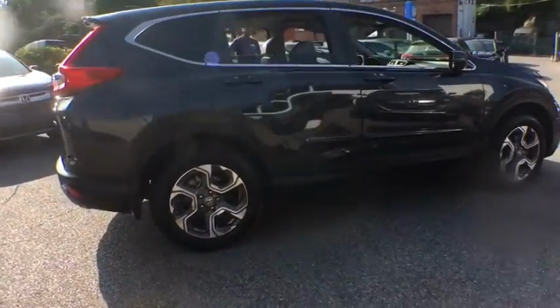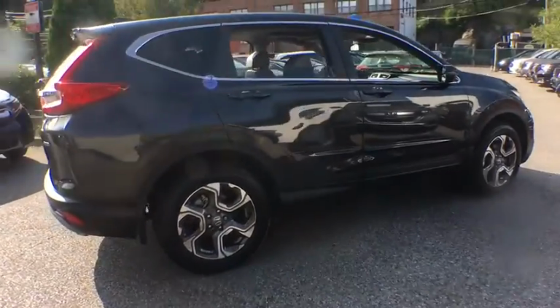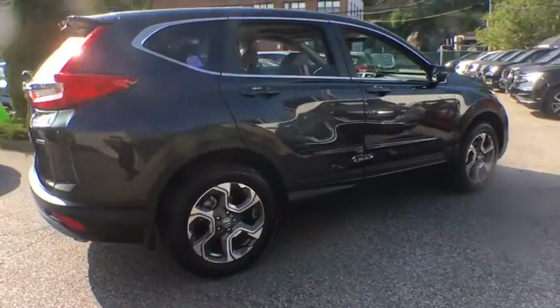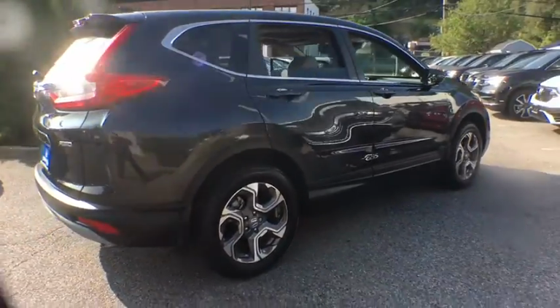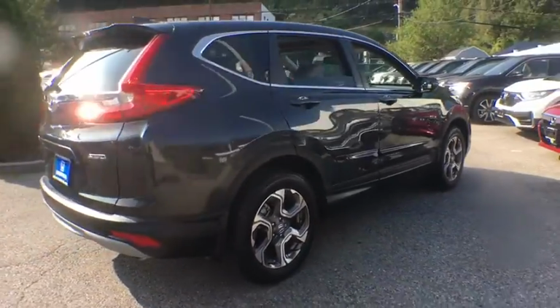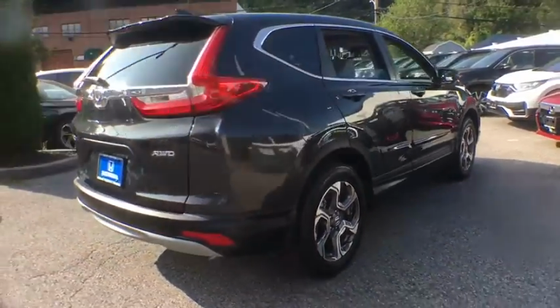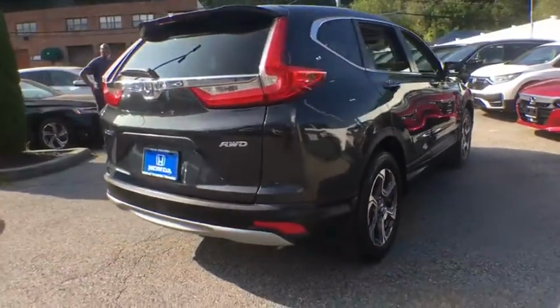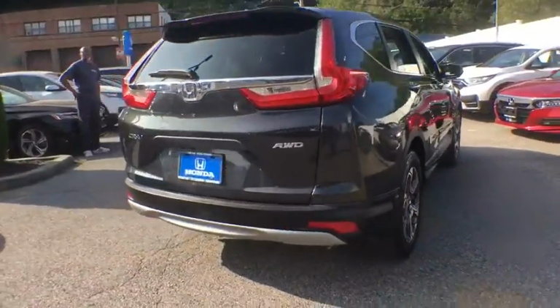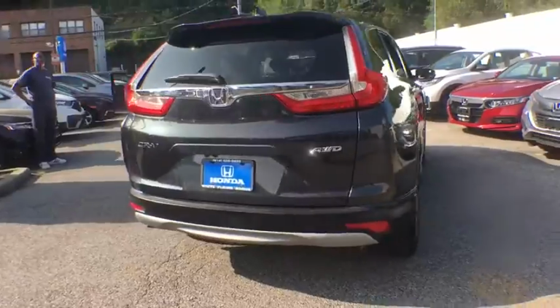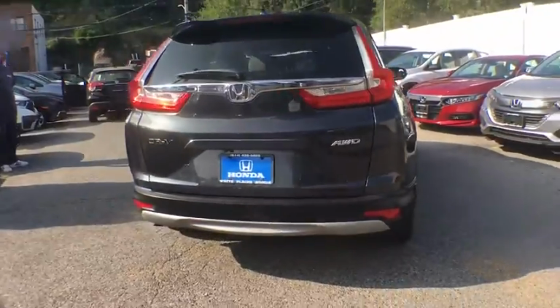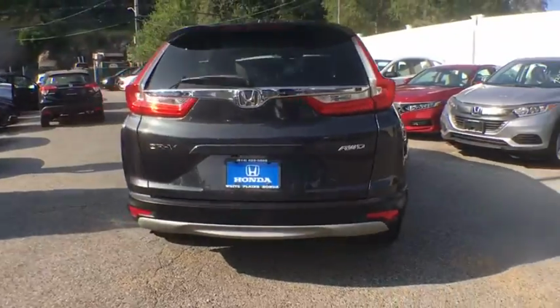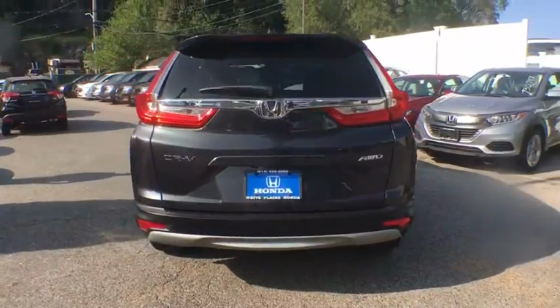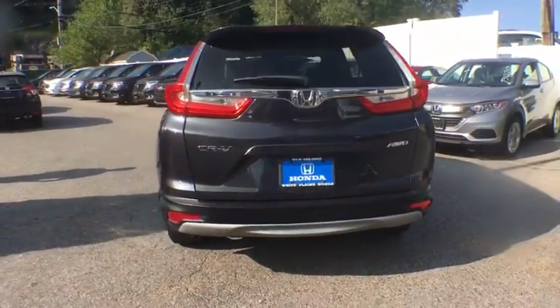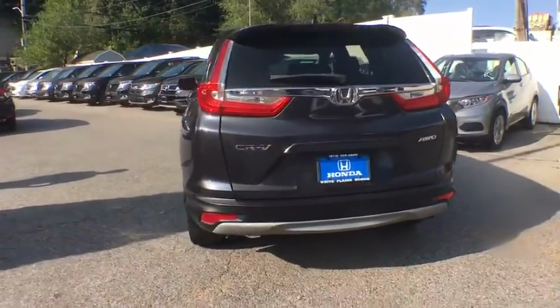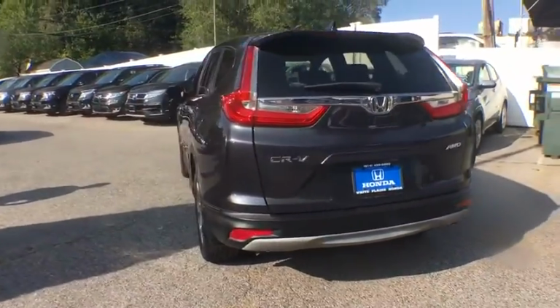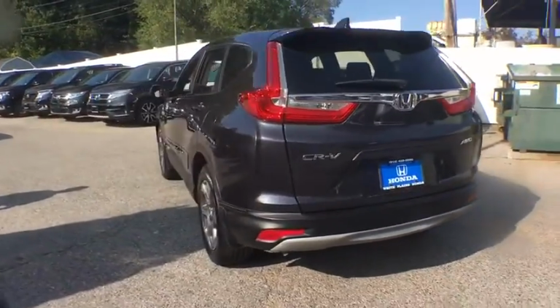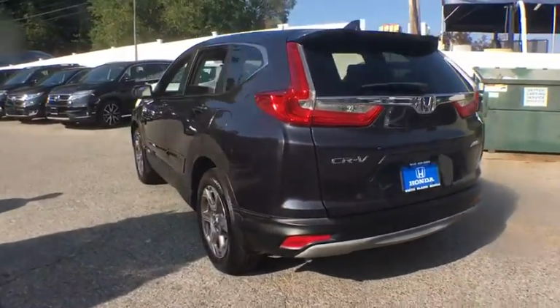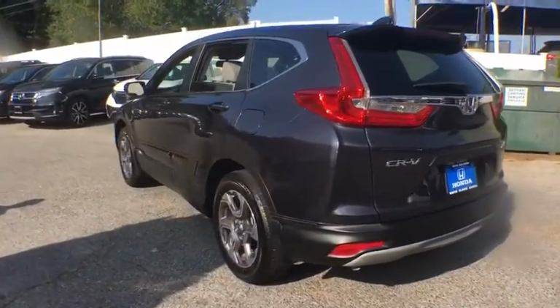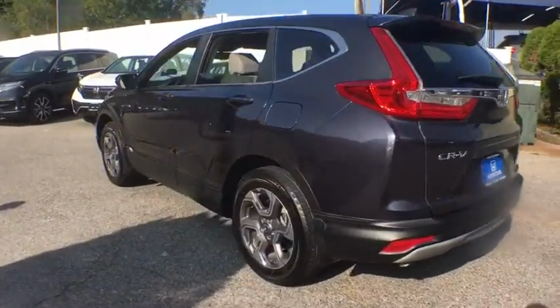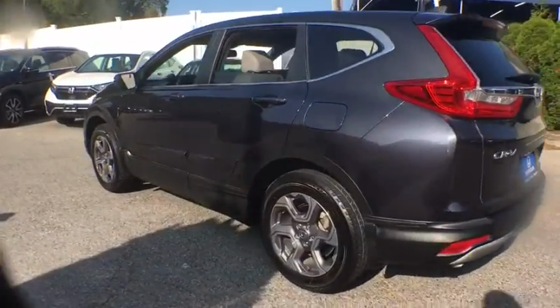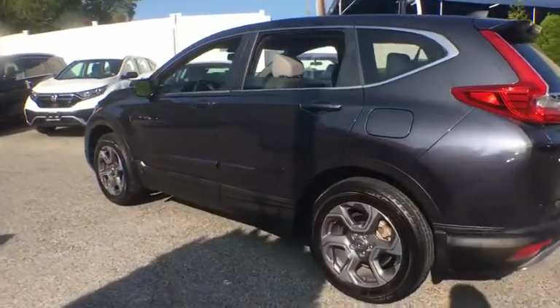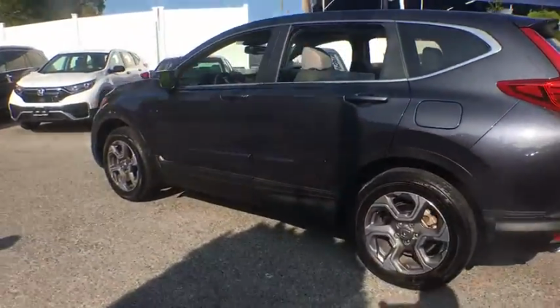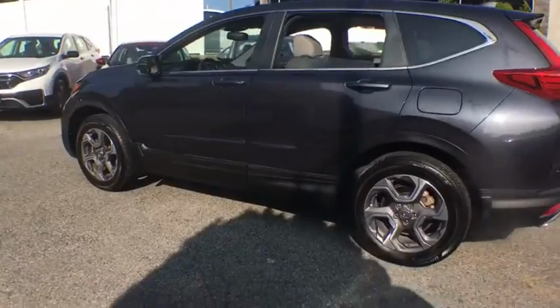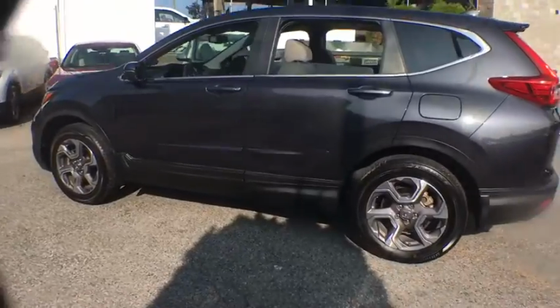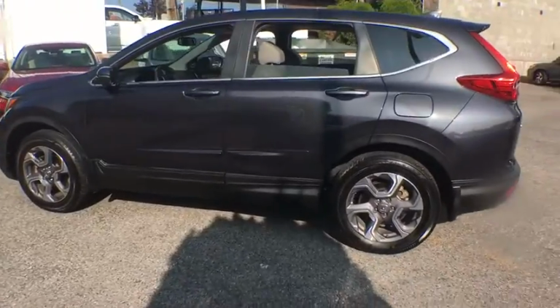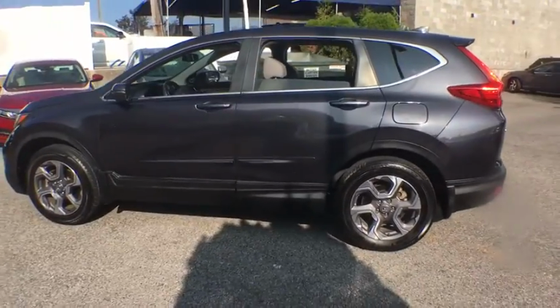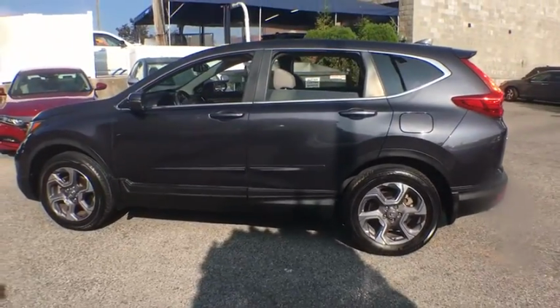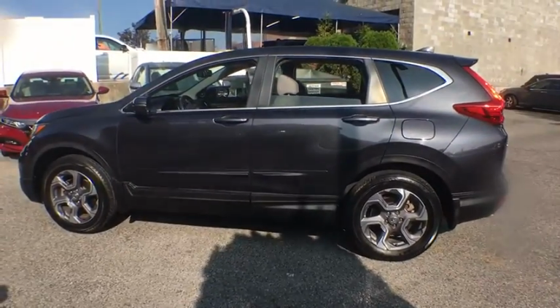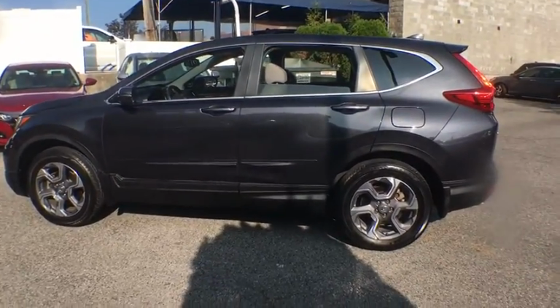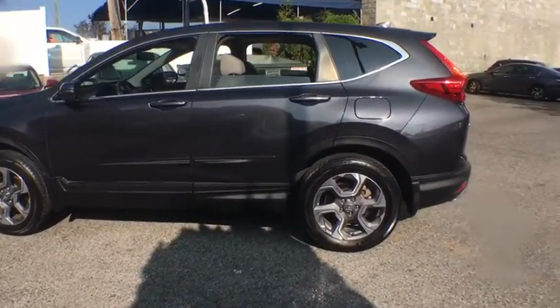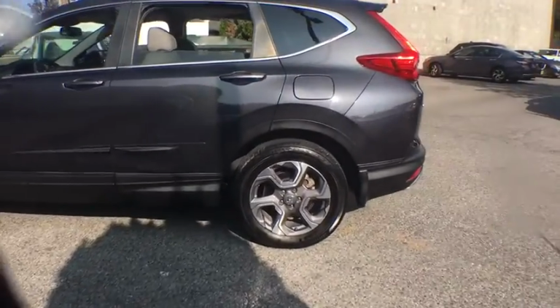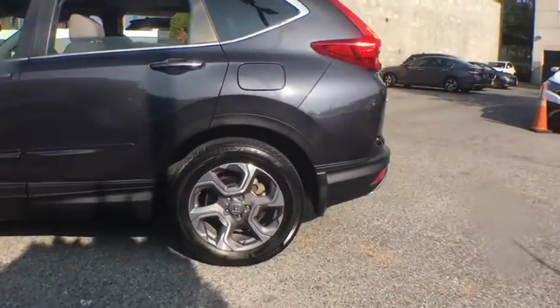Power liftgate, power passenger seat, traction control, dual airbags, power steering, alloy wheels, four-wheel disc brakes, eight speakers, trip computer, electronic stability control.